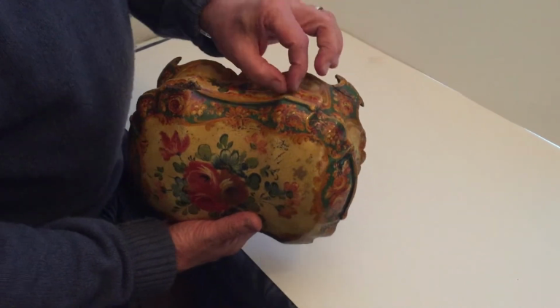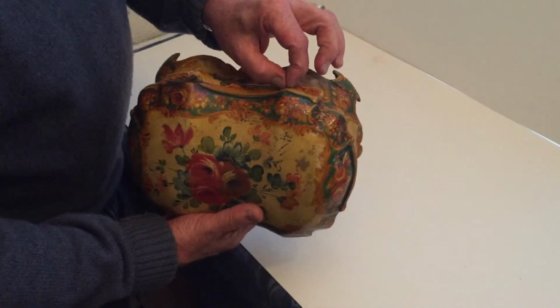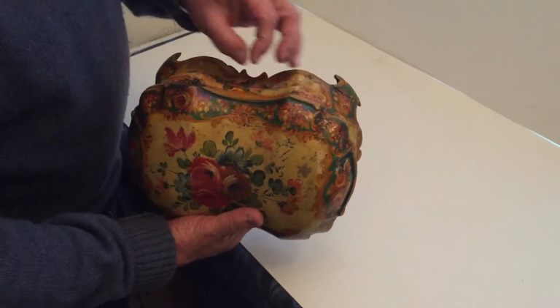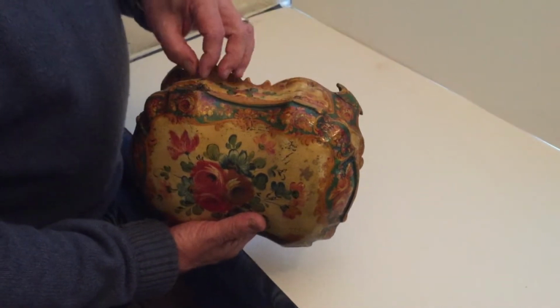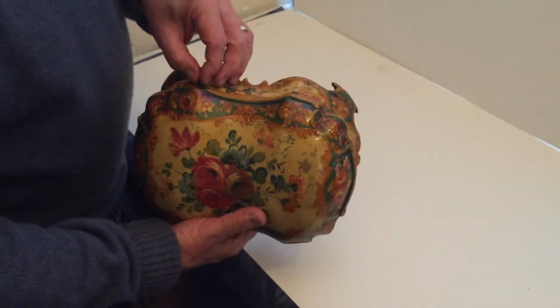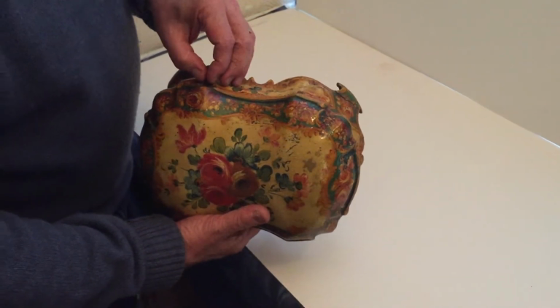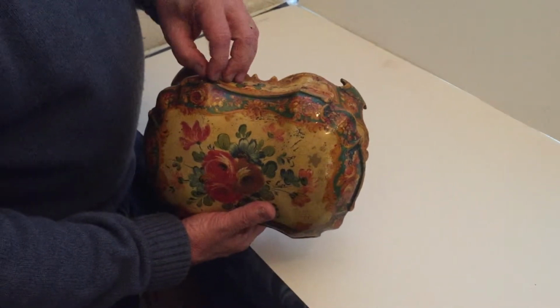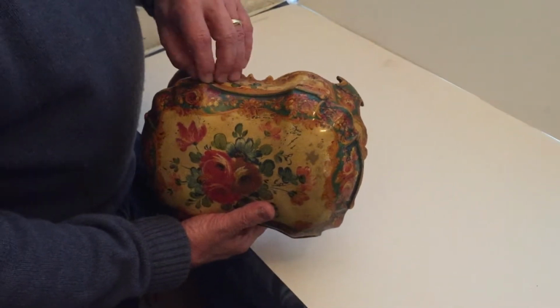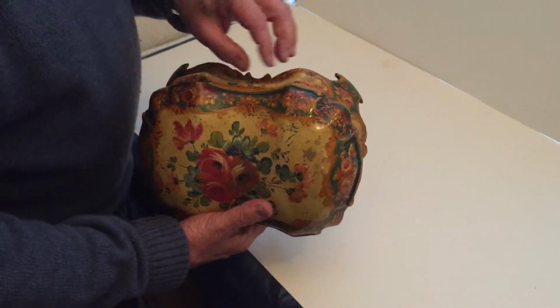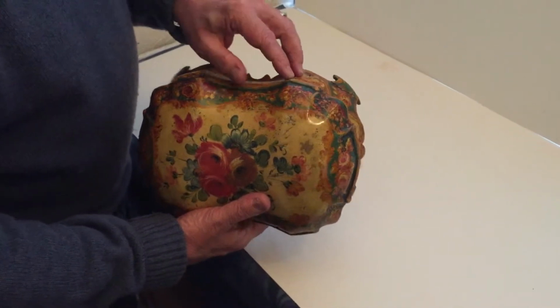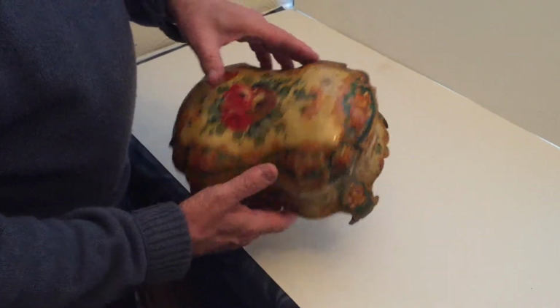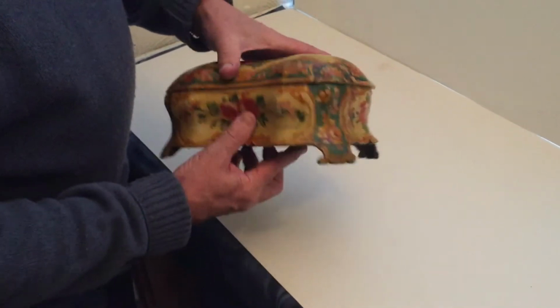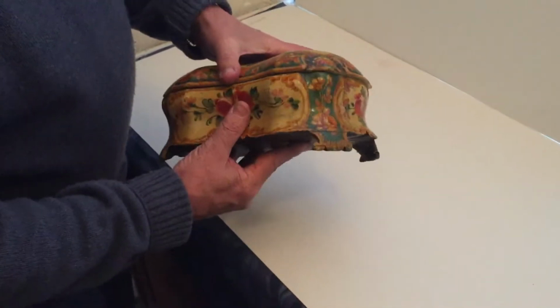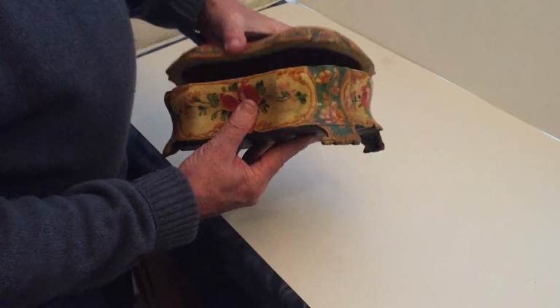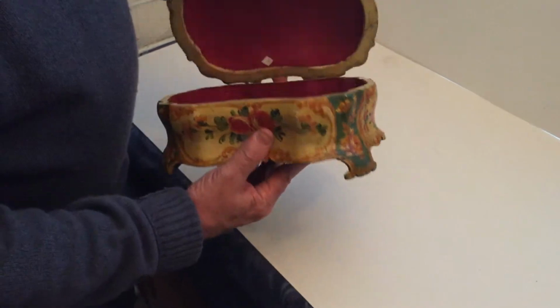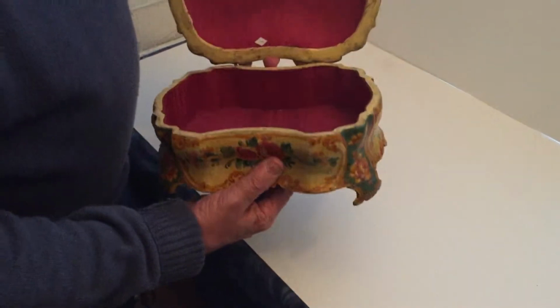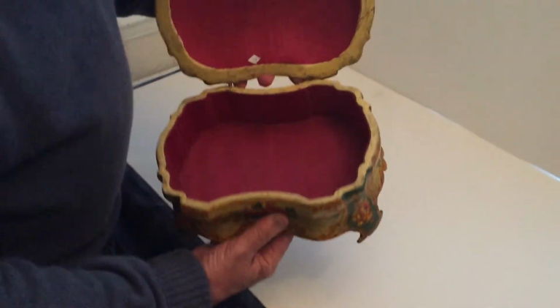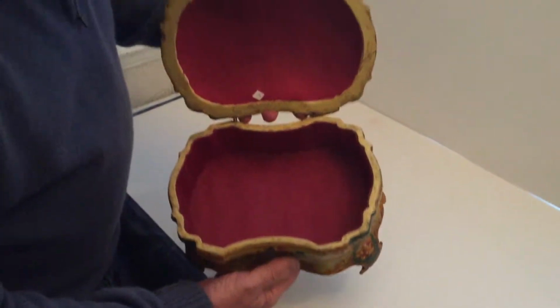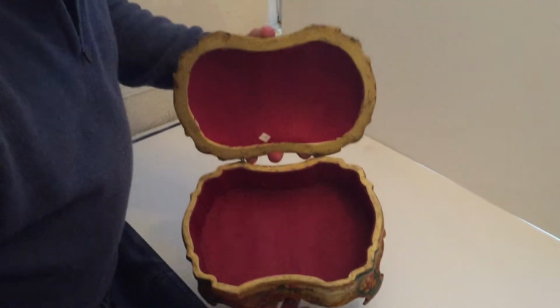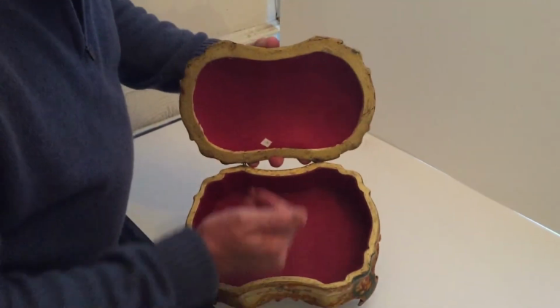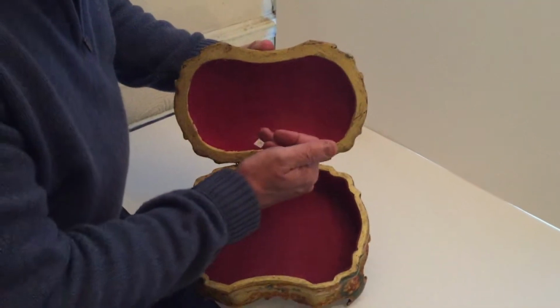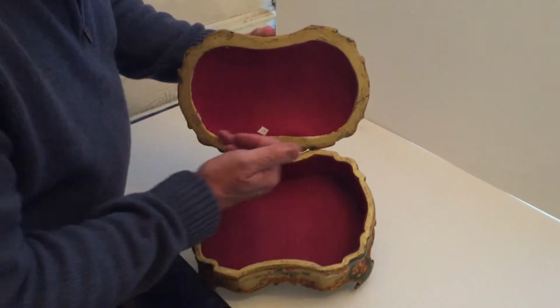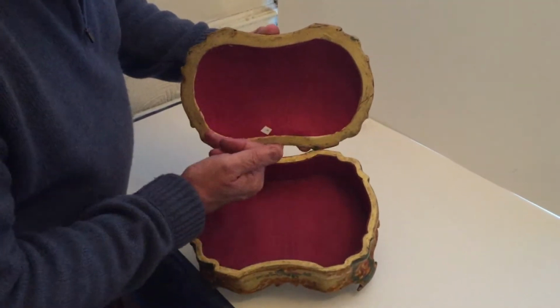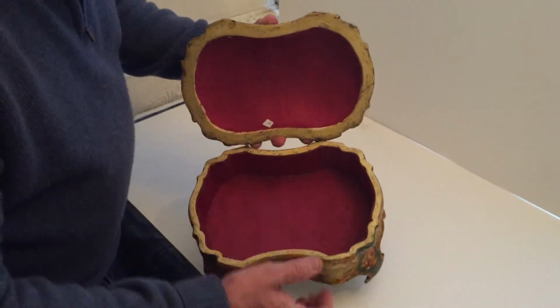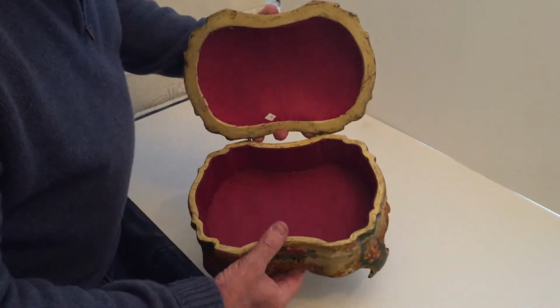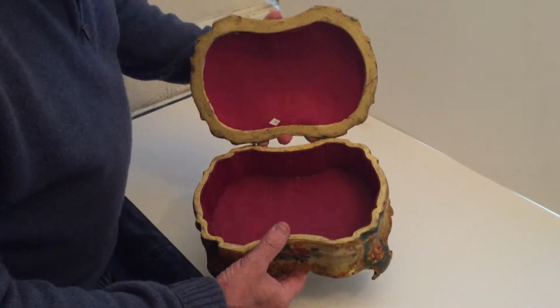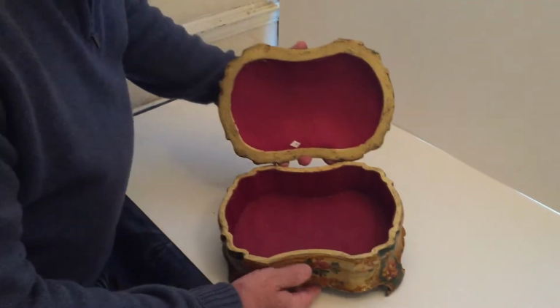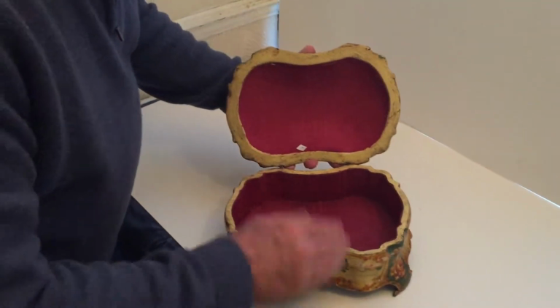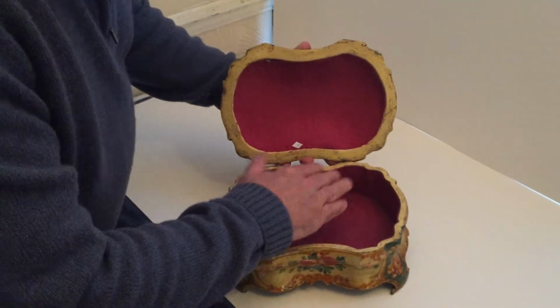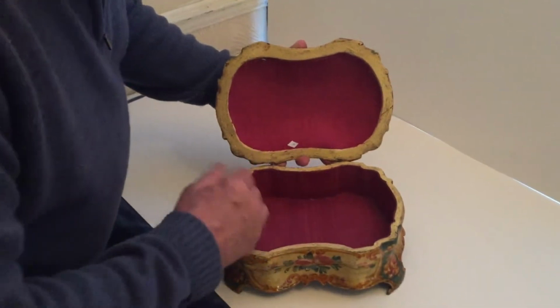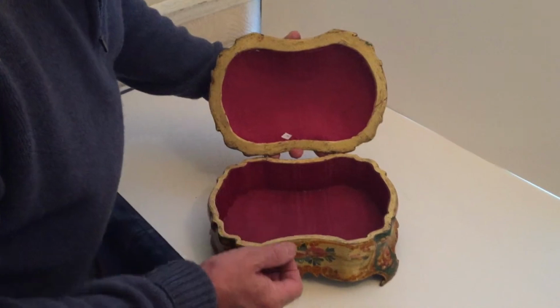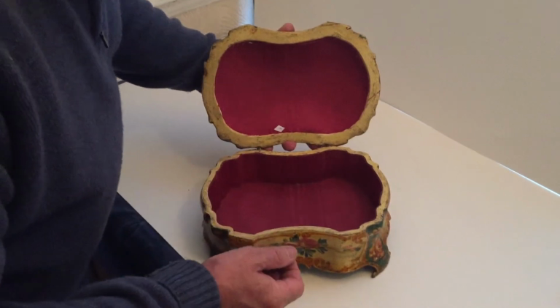It's got a rope effect hinge from the lid to the box. You can see the kind of lugs set through there, and it's silk-lined inside.